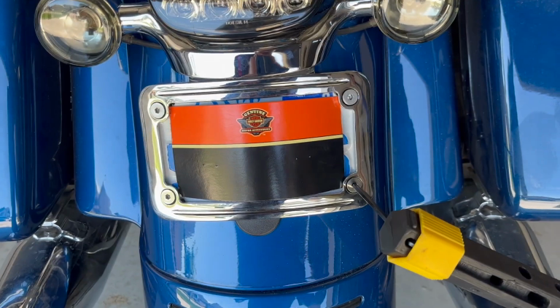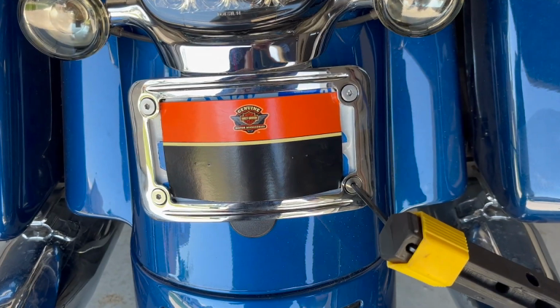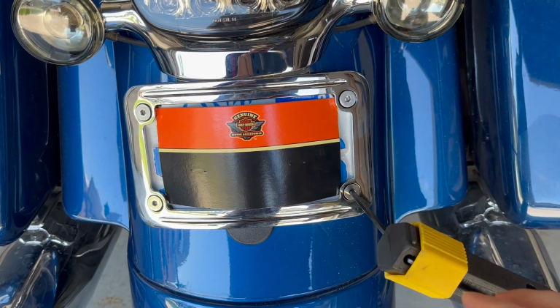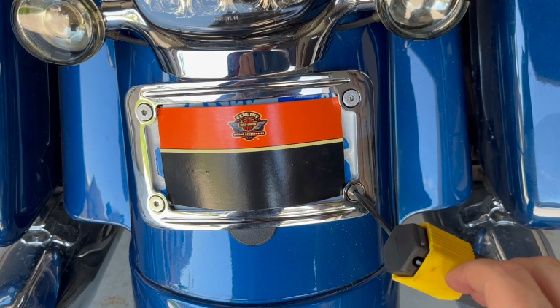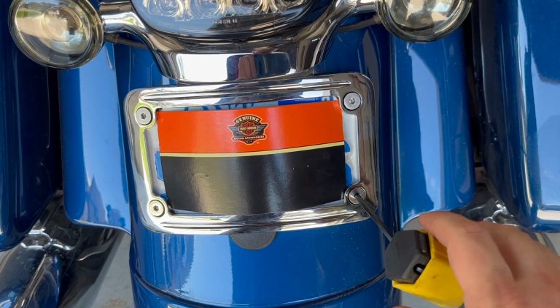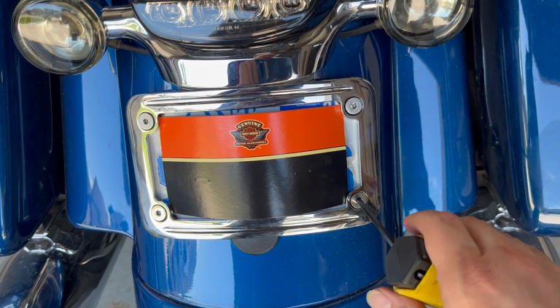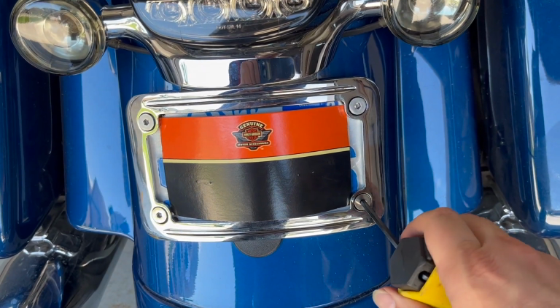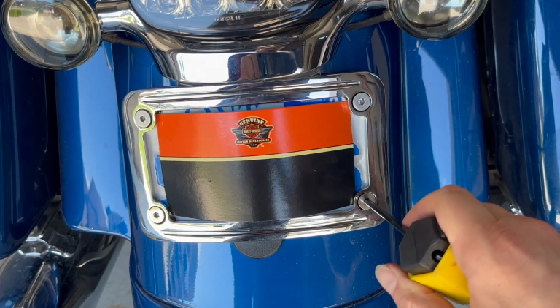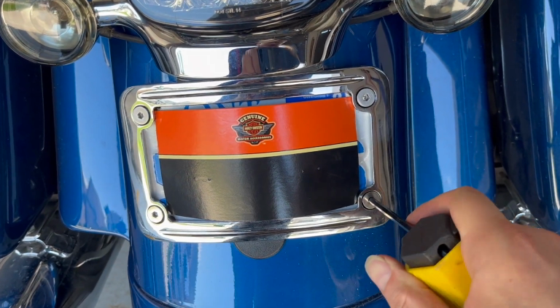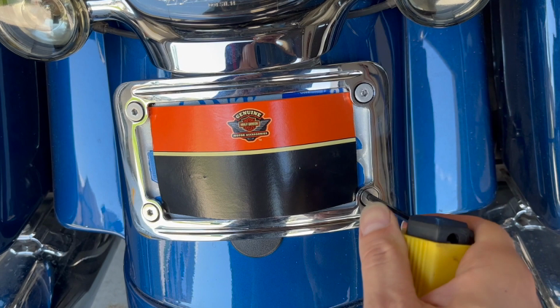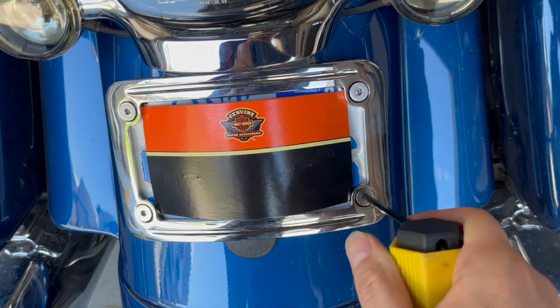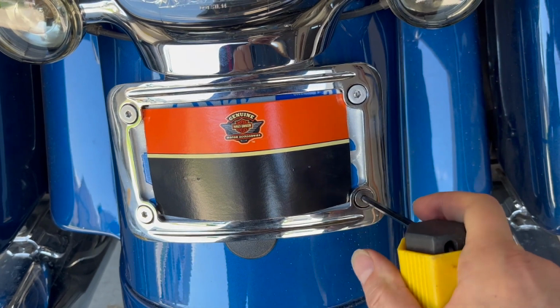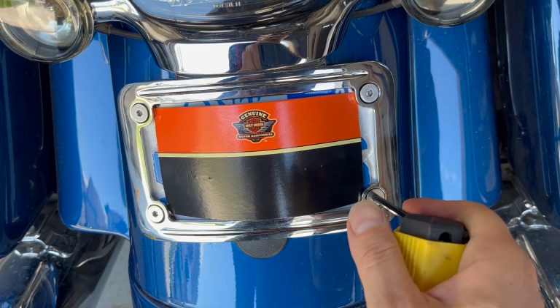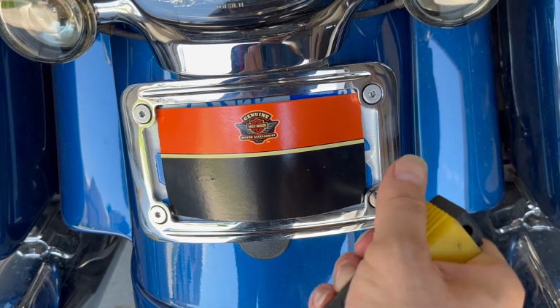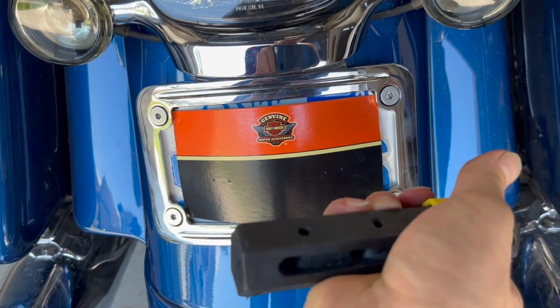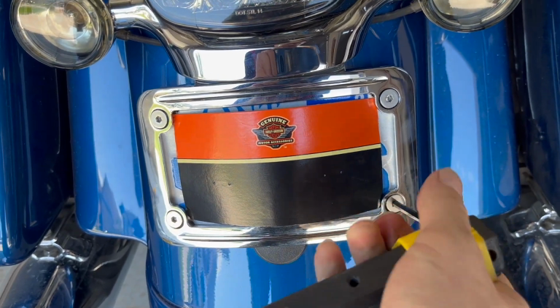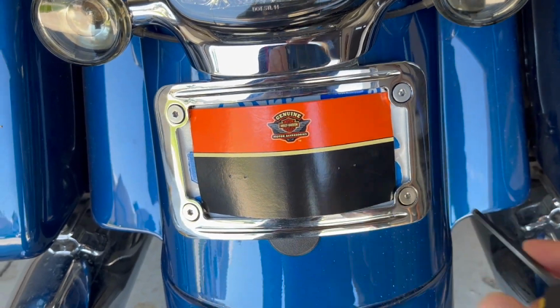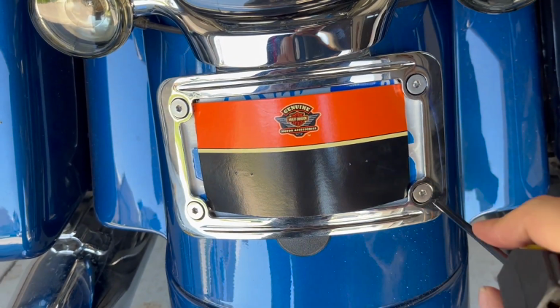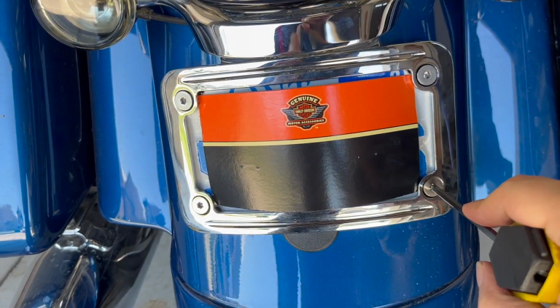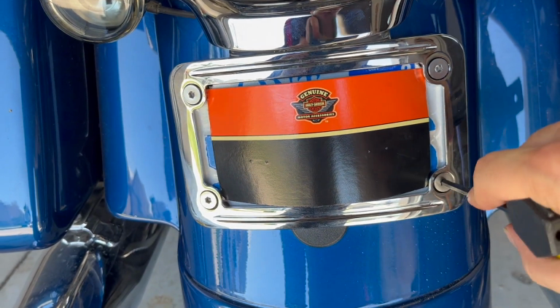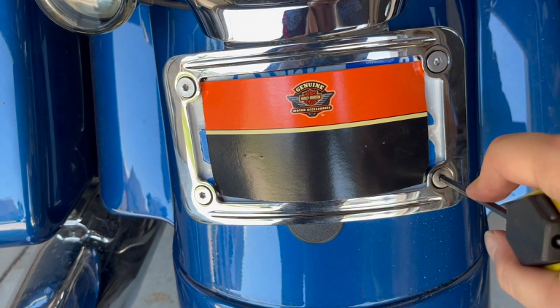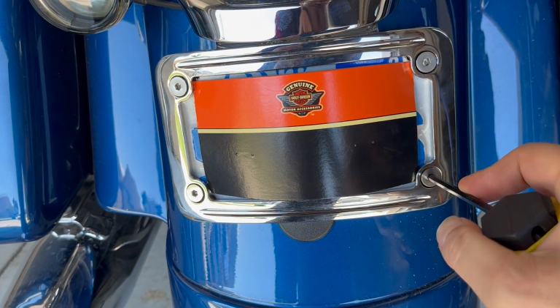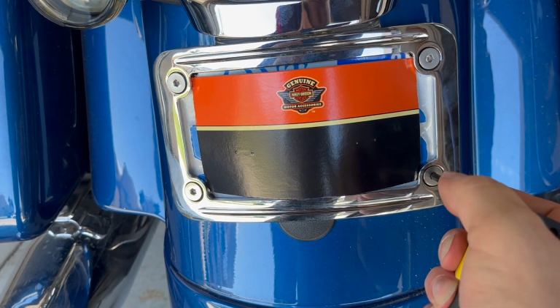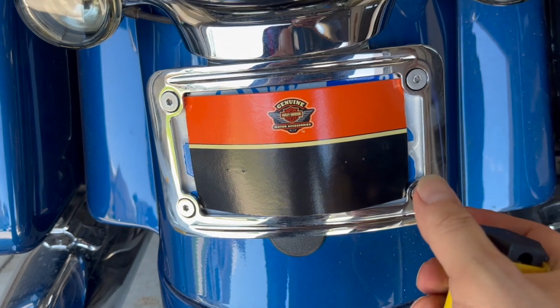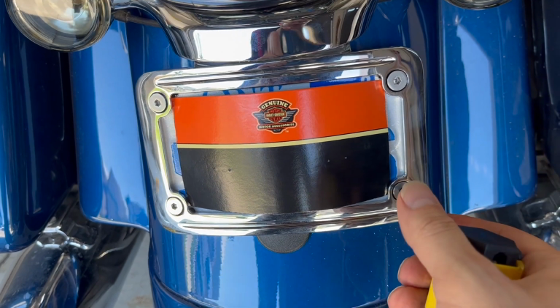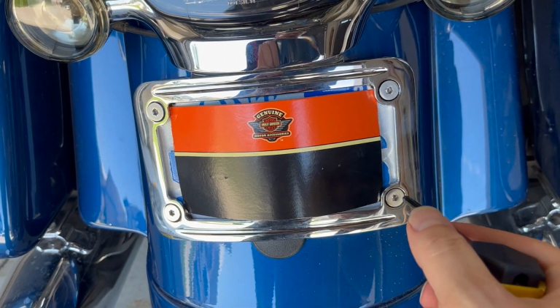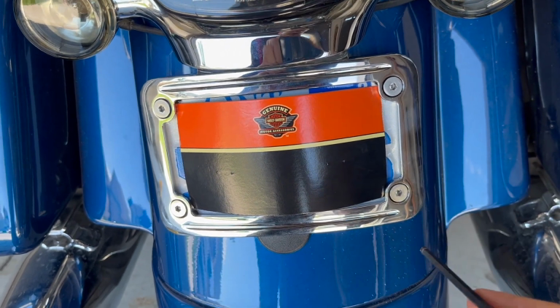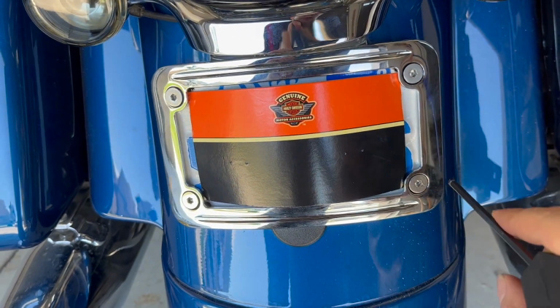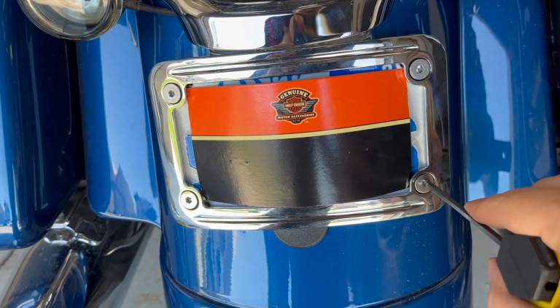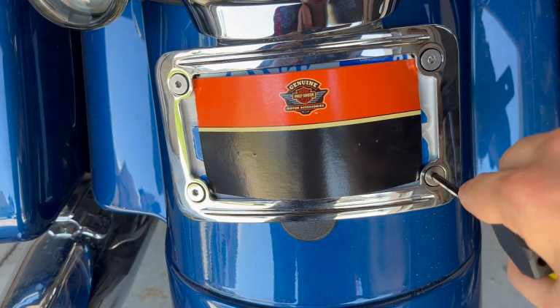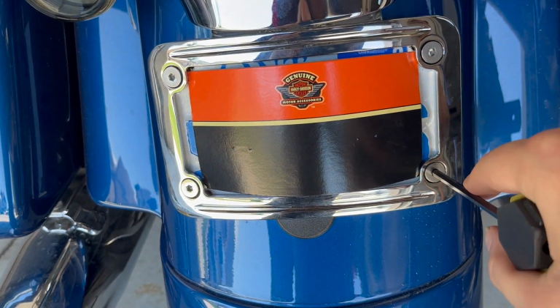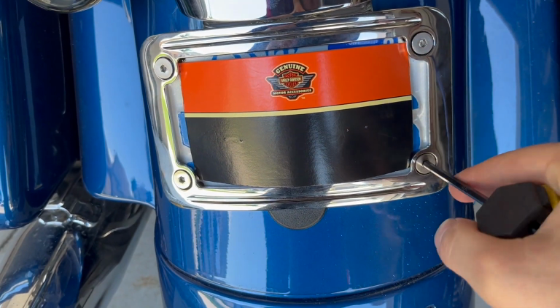The final step is to torque the hex screws here, and I'll show you the end product soon.